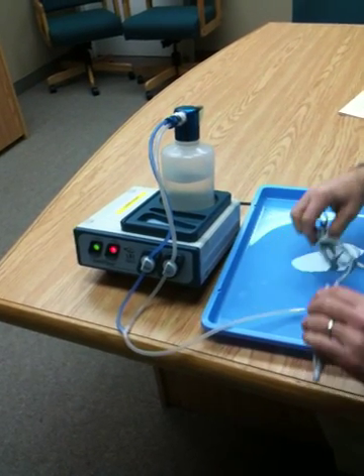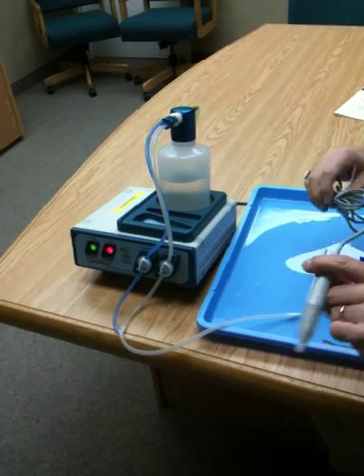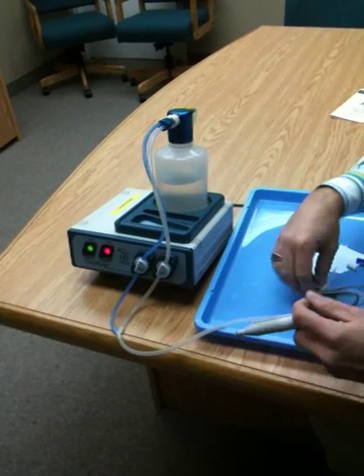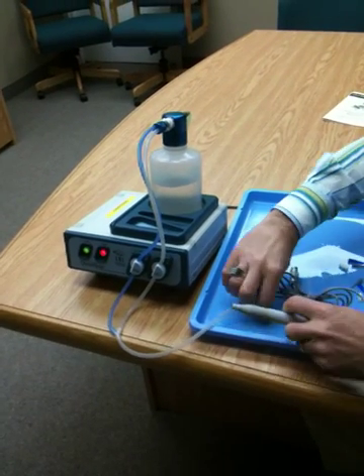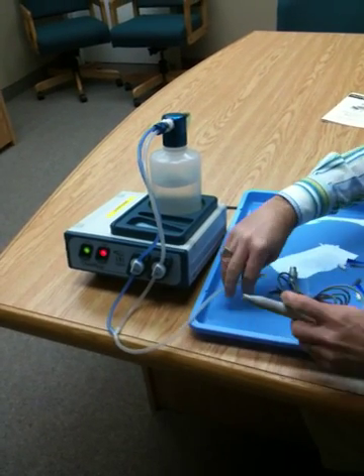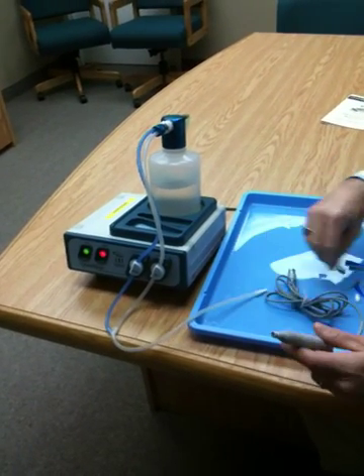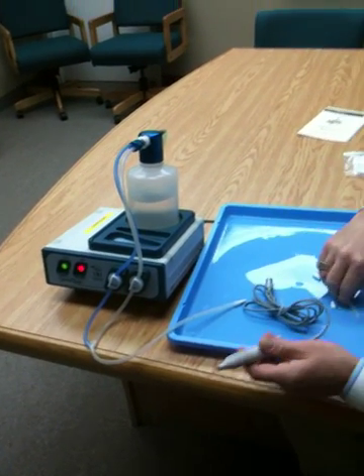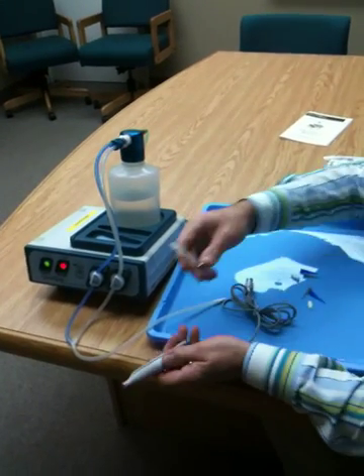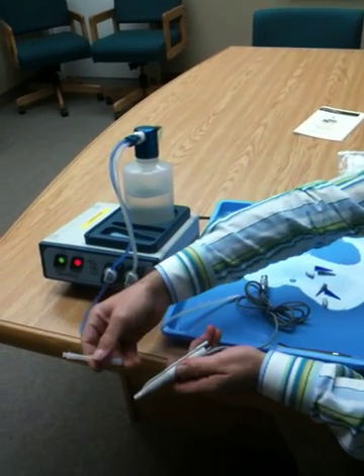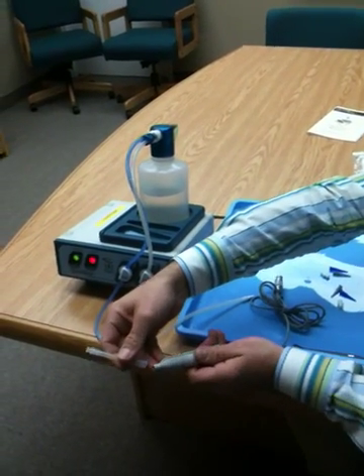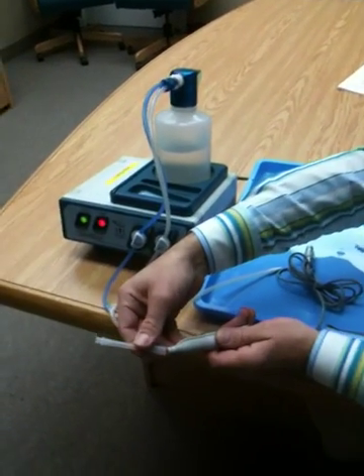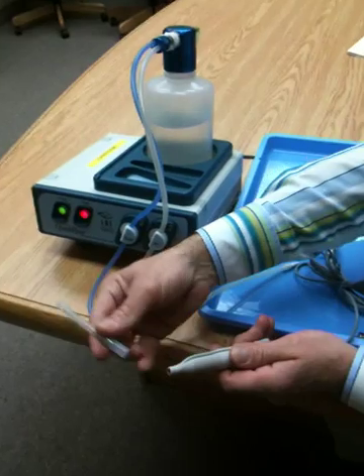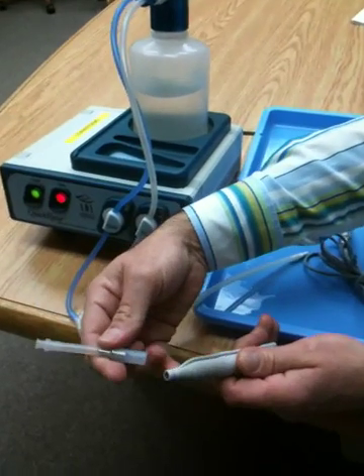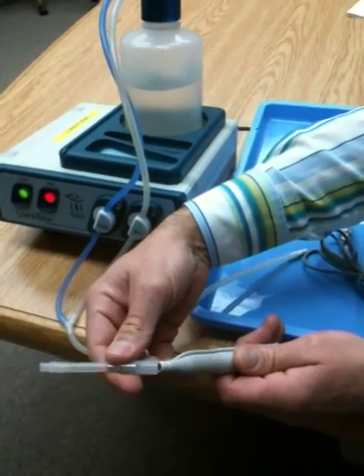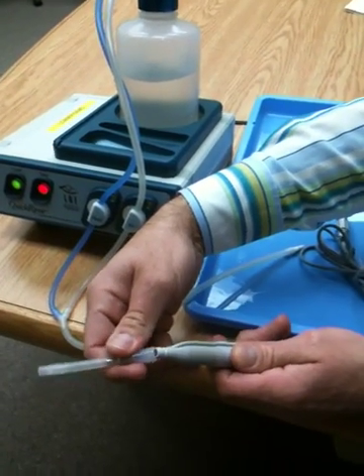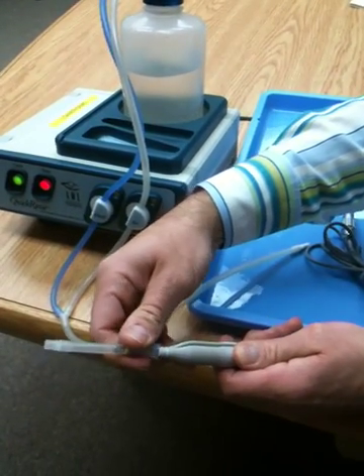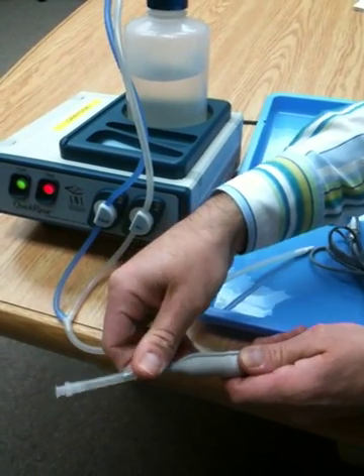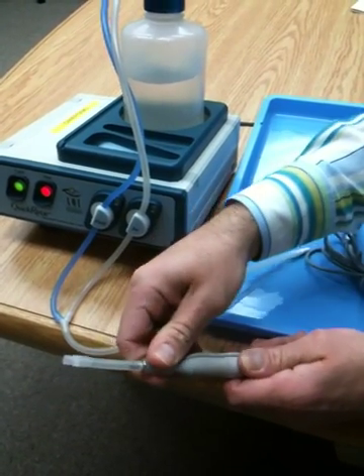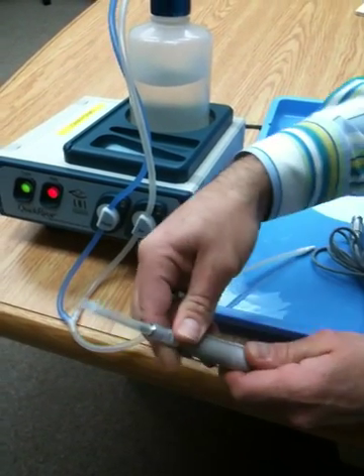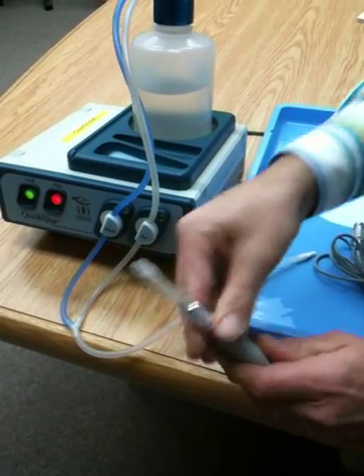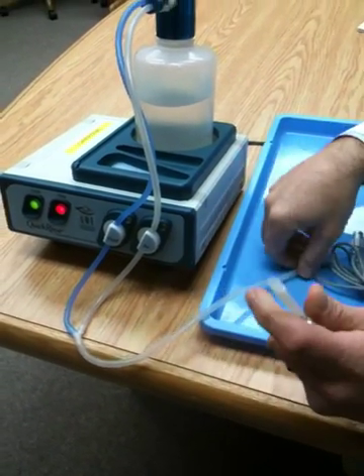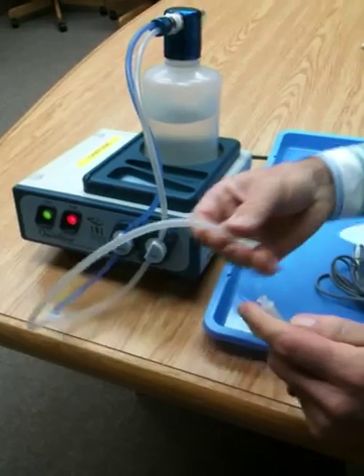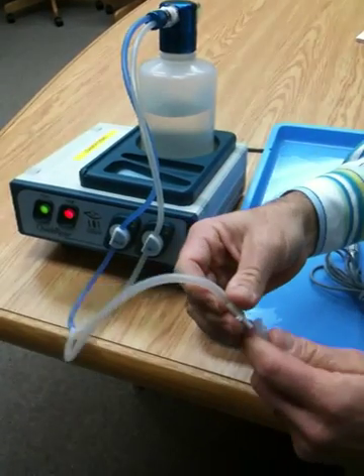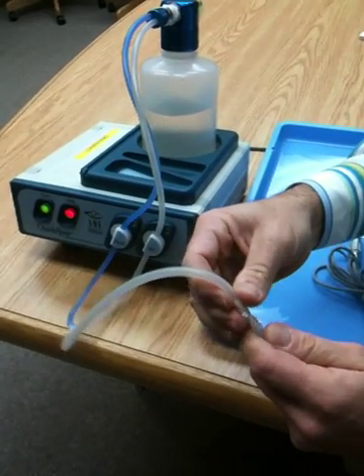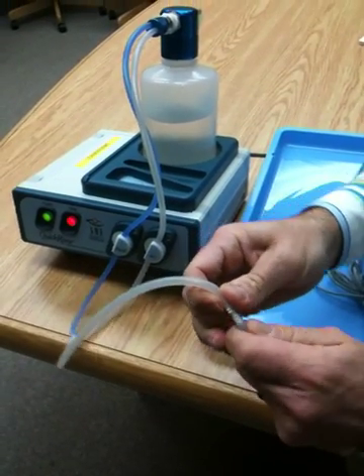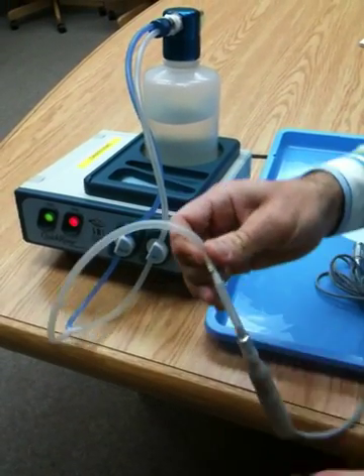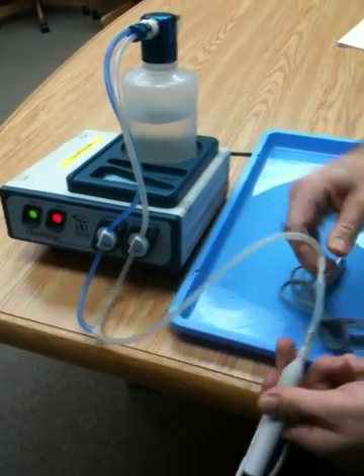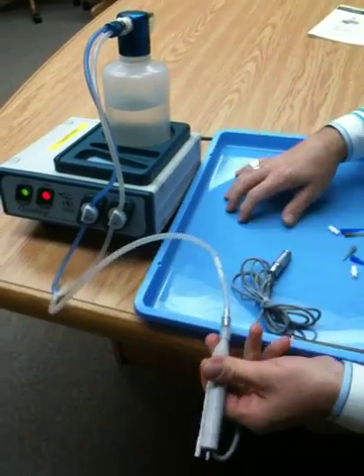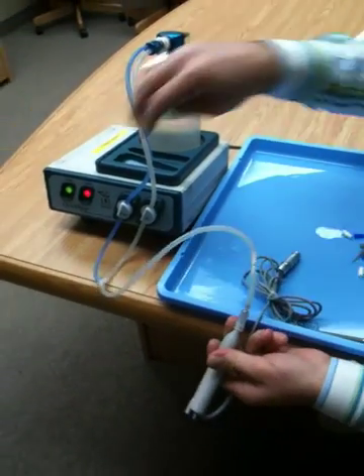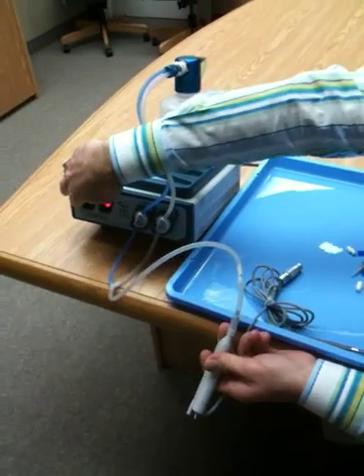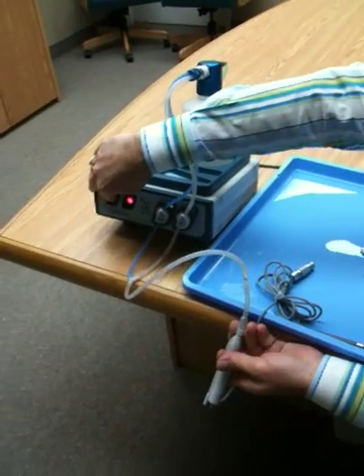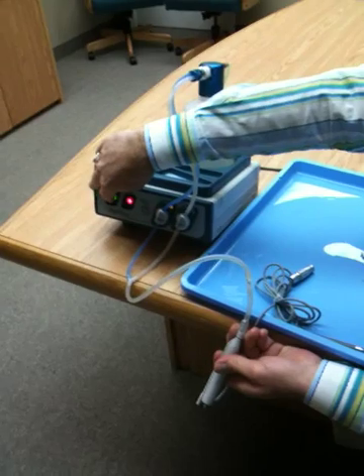For FACO handpieces that require reverse flushing from the nose end, there is an adapter available that fits over the nose. You simply hook this up with Luer adapters and you can do a reverse flush this way.